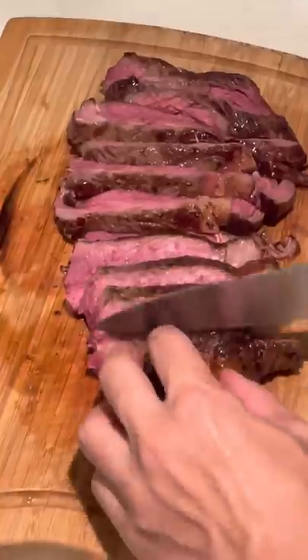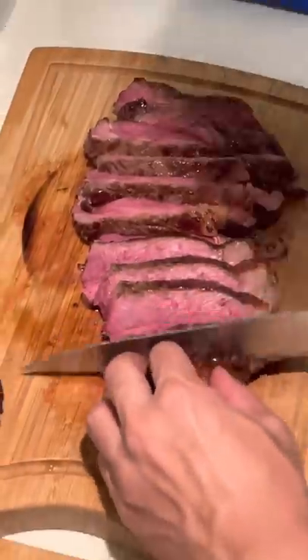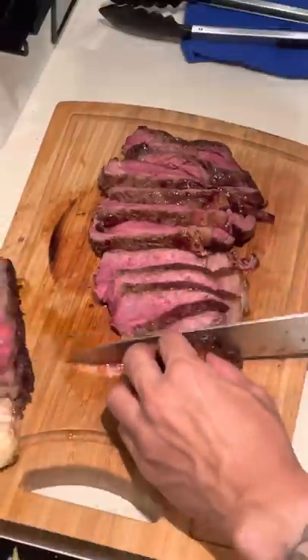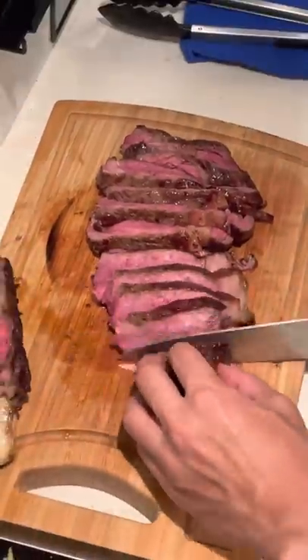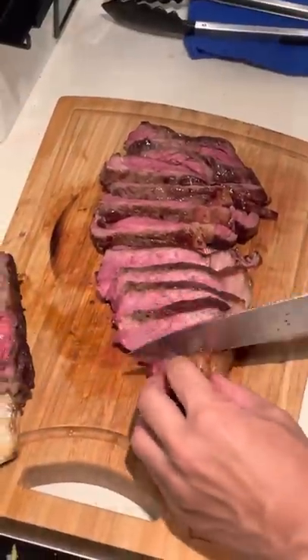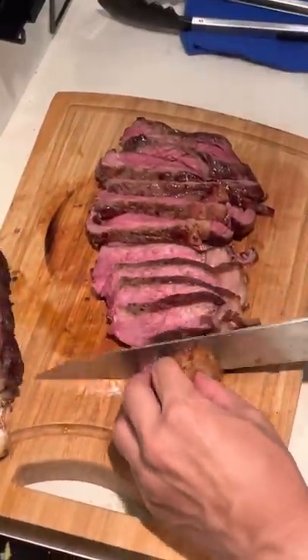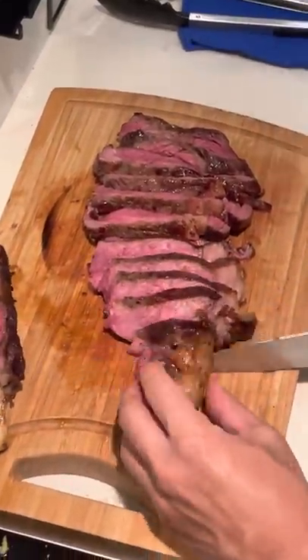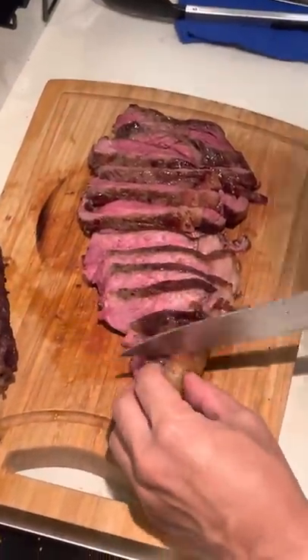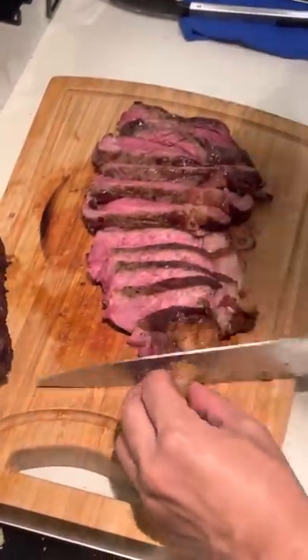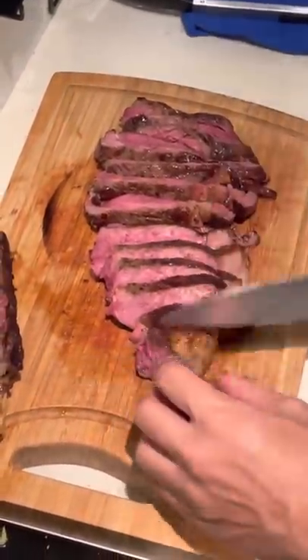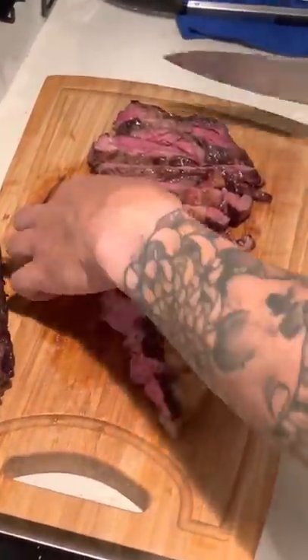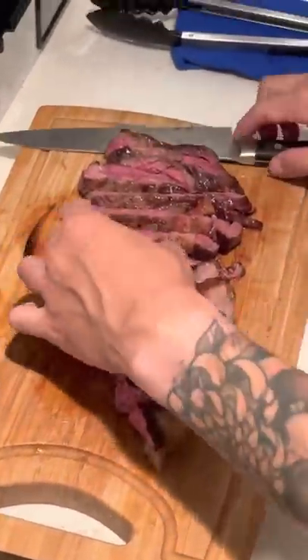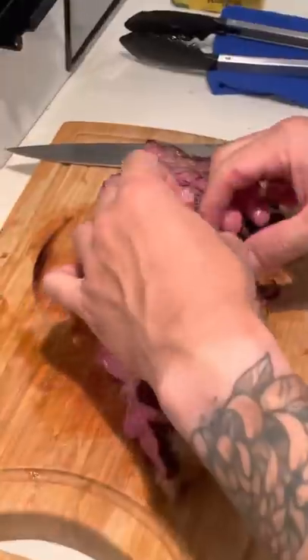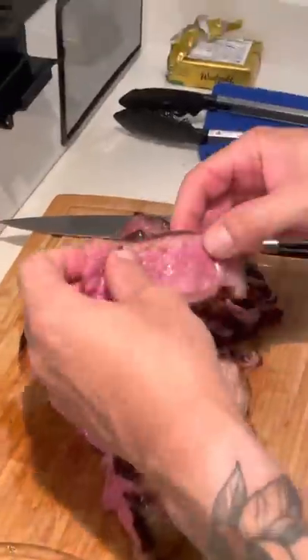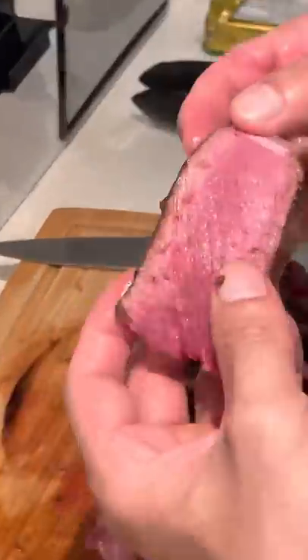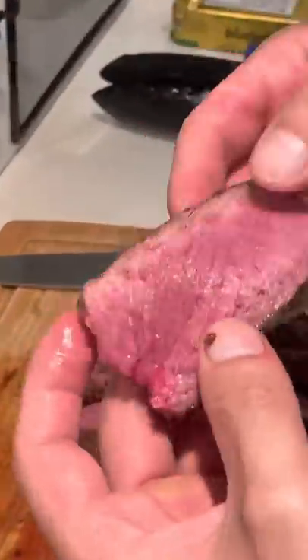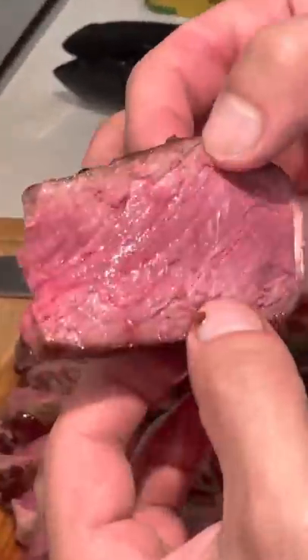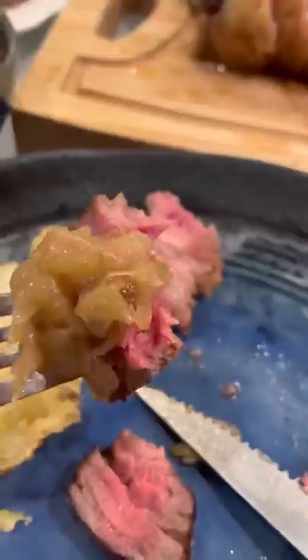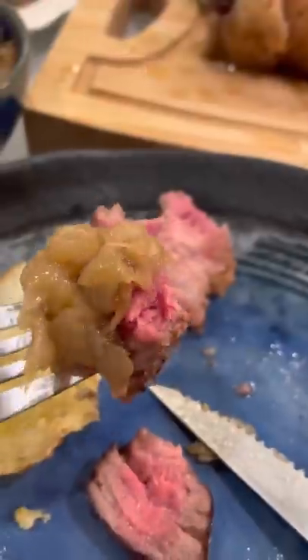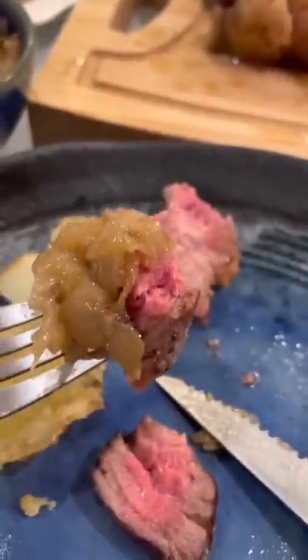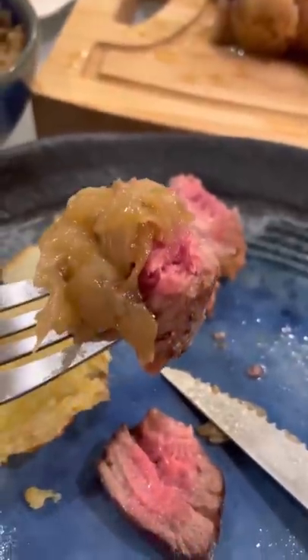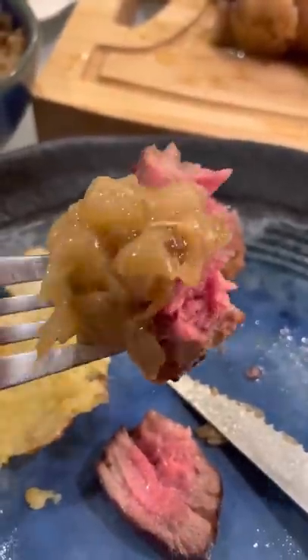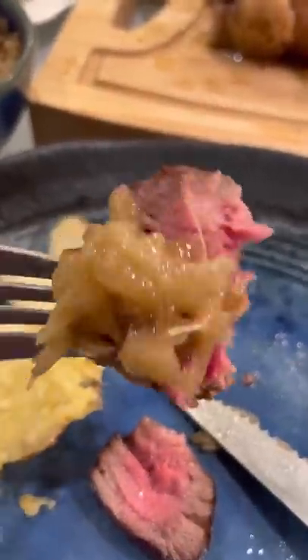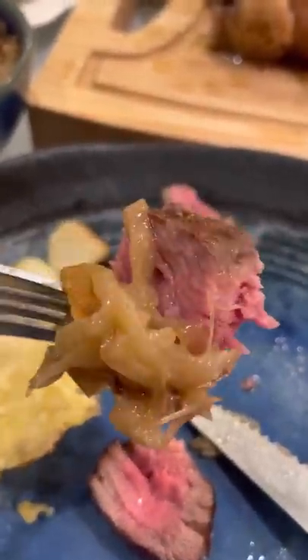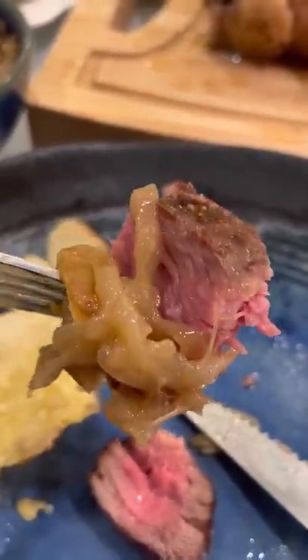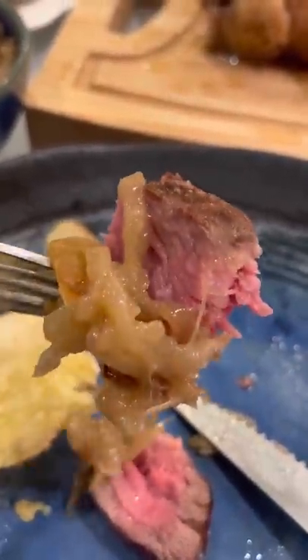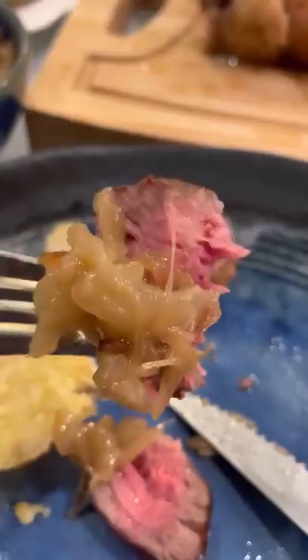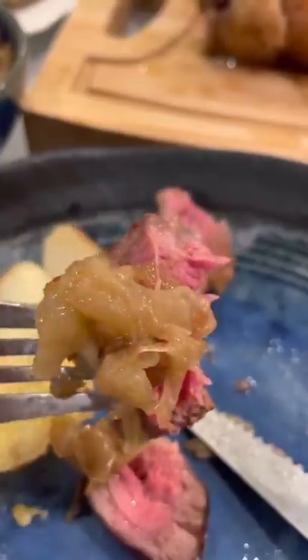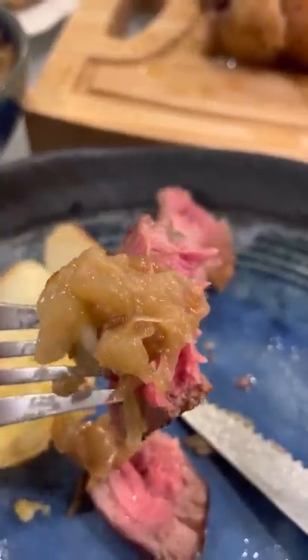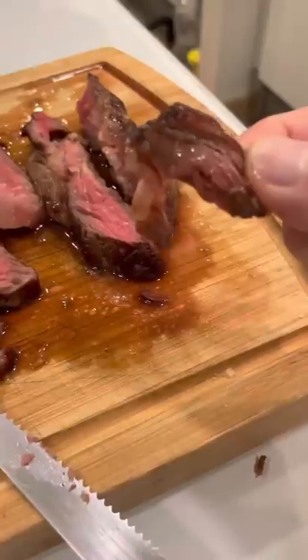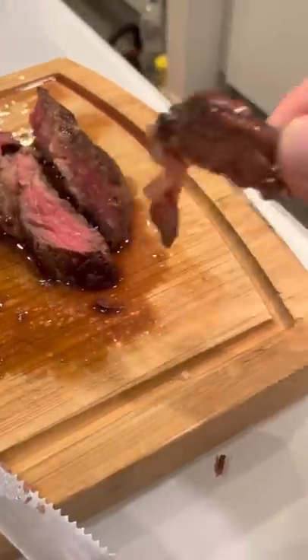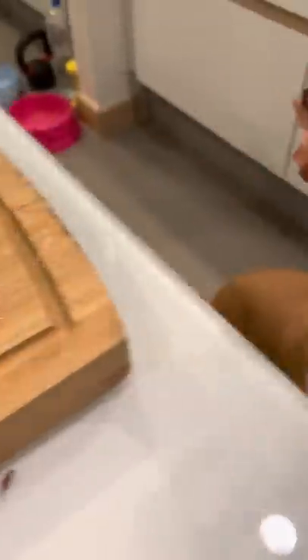The steak came out to a perfect medium rare to rare, just how I like it. Eat it with the onions and garlic and you have your perfect bite. Don't forget to feed your dog as well.